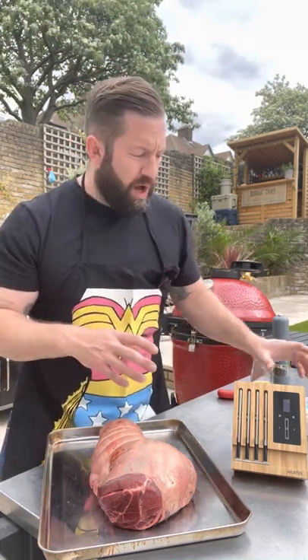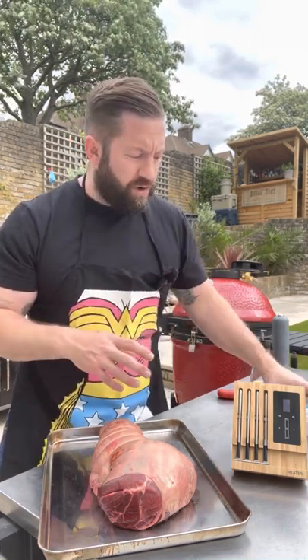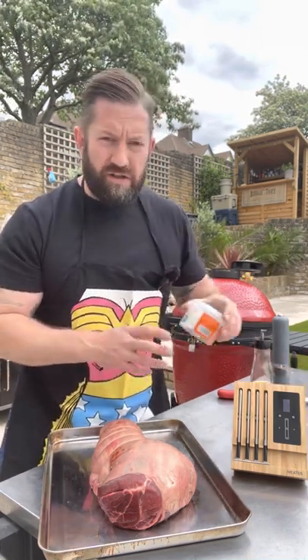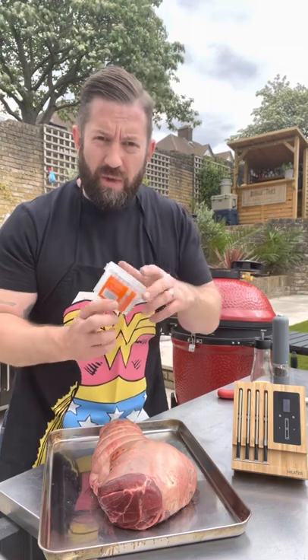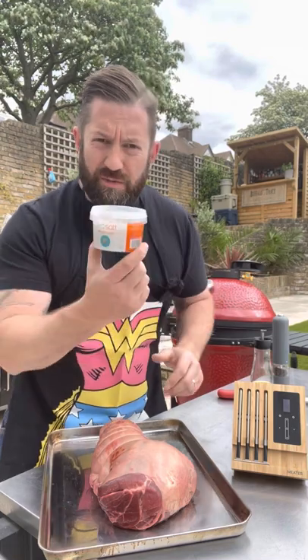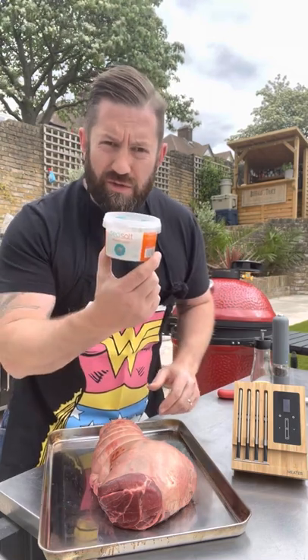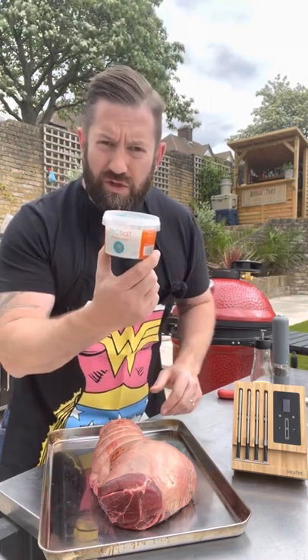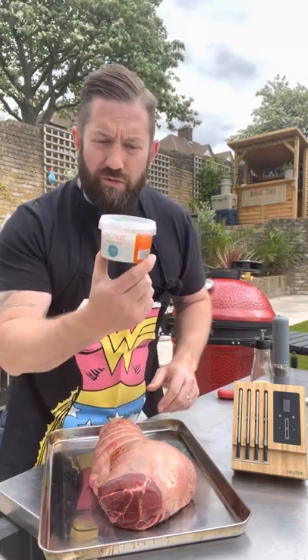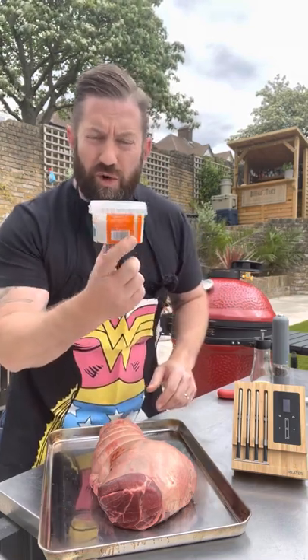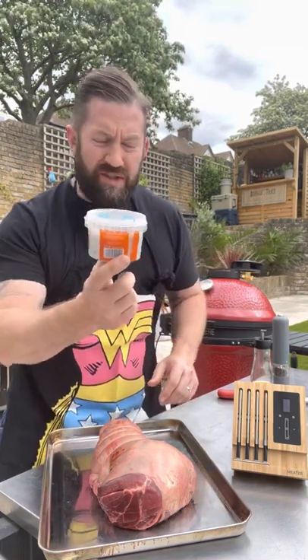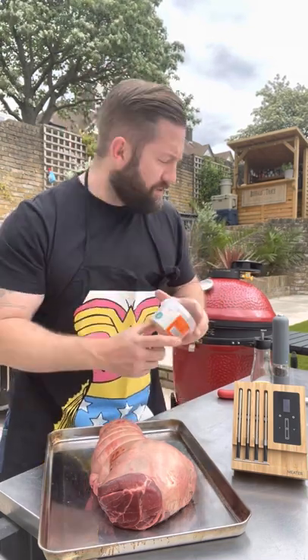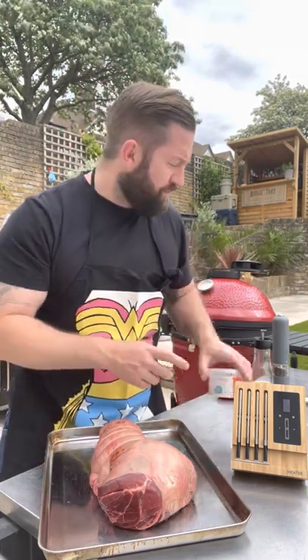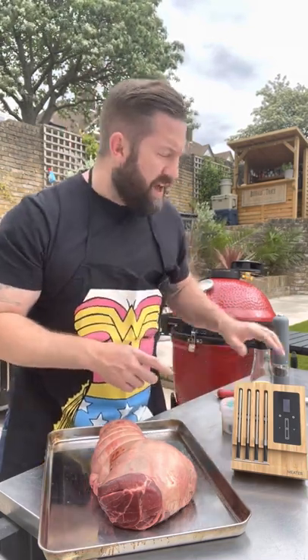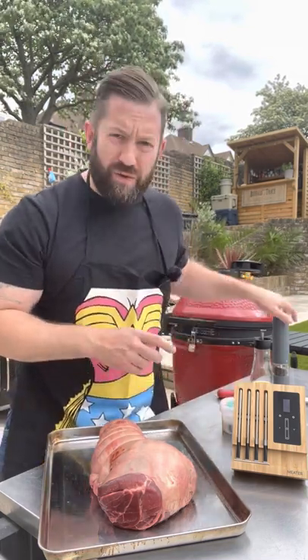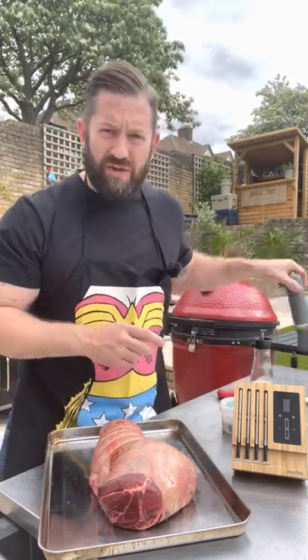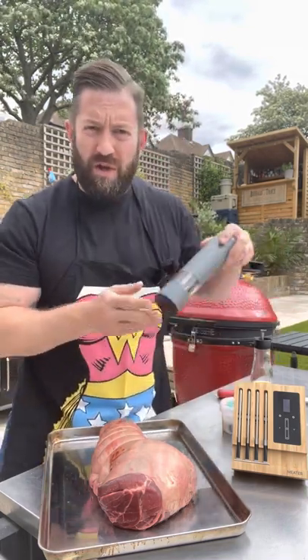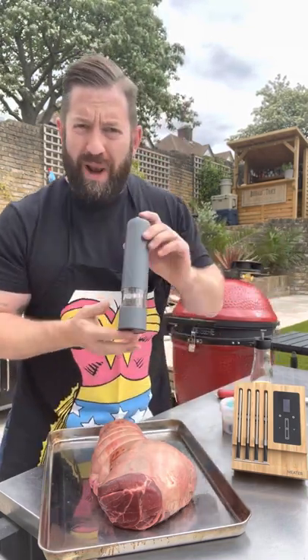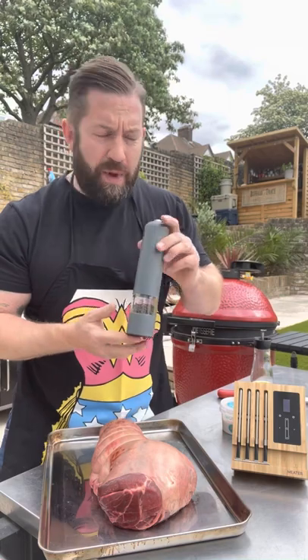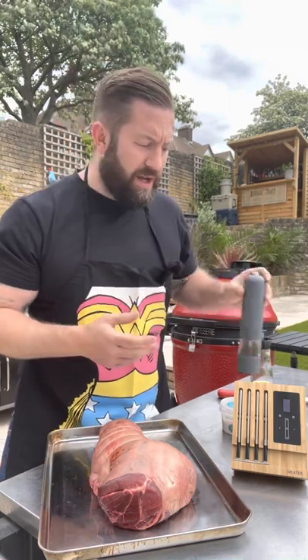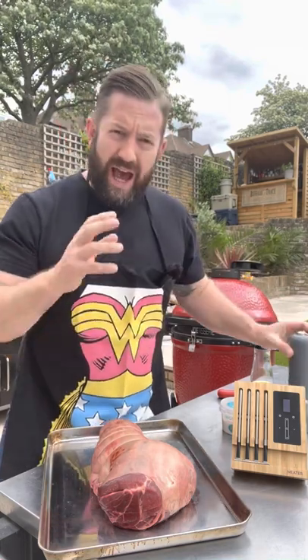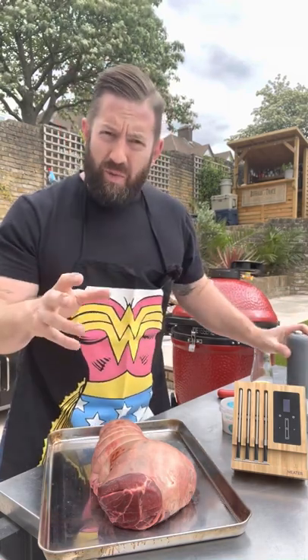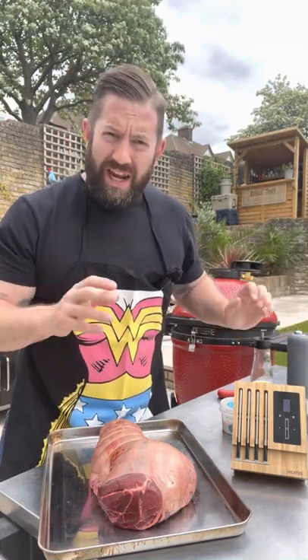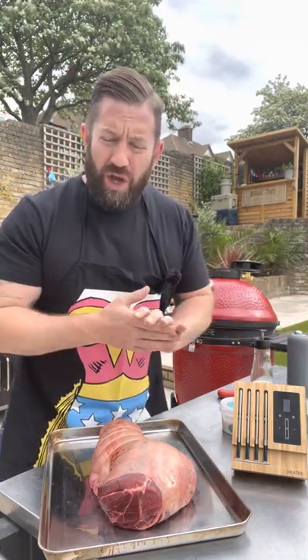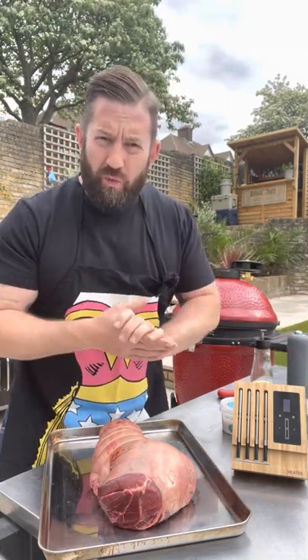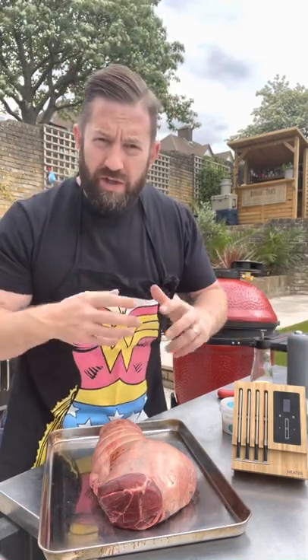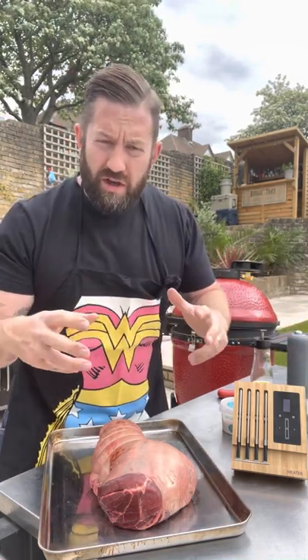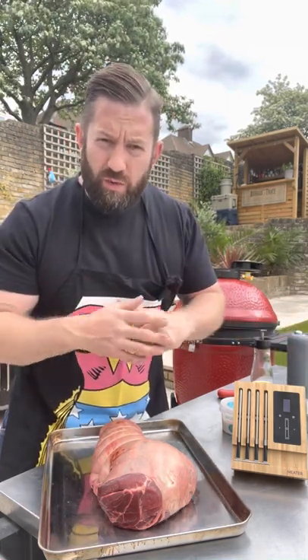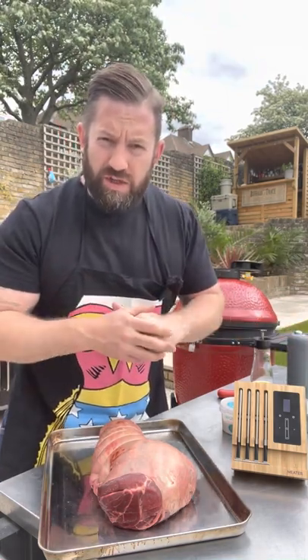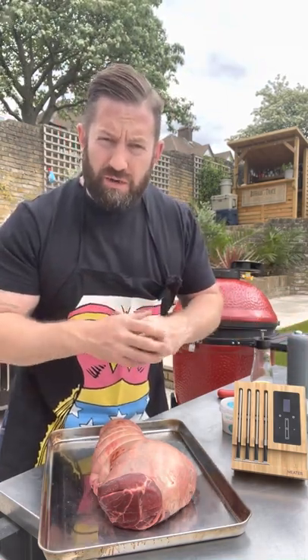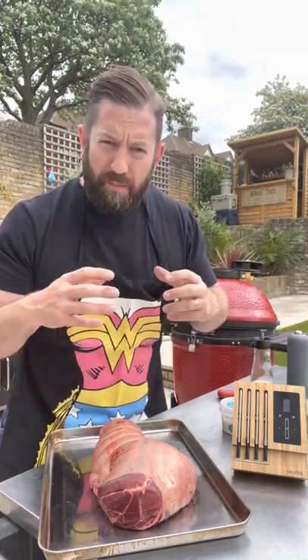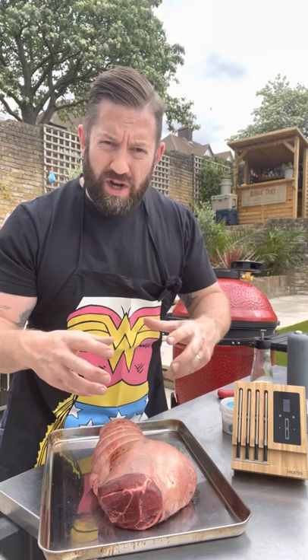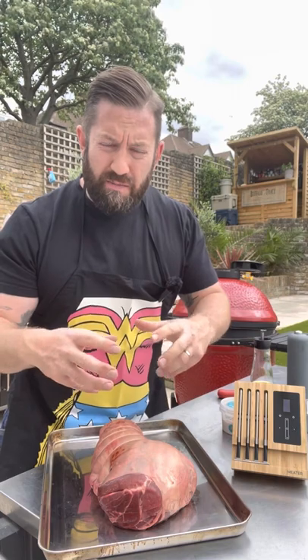I've got some smoked salt from Cornish Sea Salt and I've also got some black pepper. We're gonna add a little bit of wood to help the smoke penetrate into the meat.